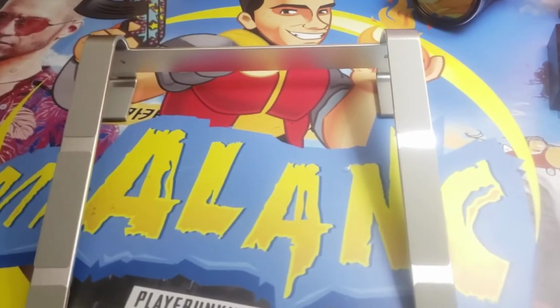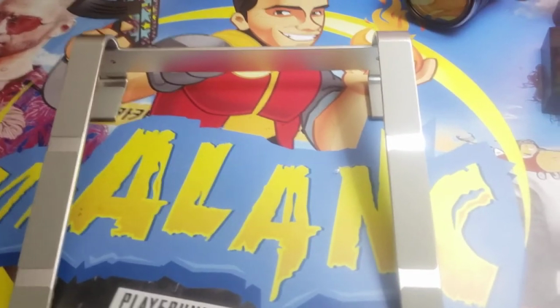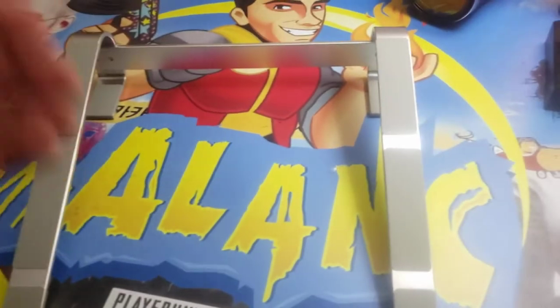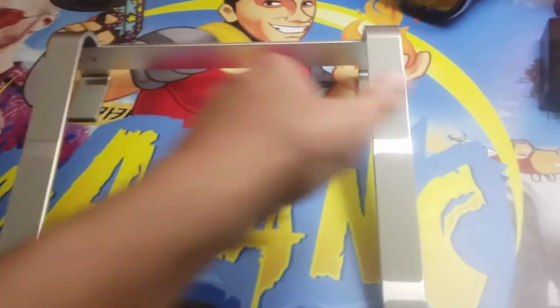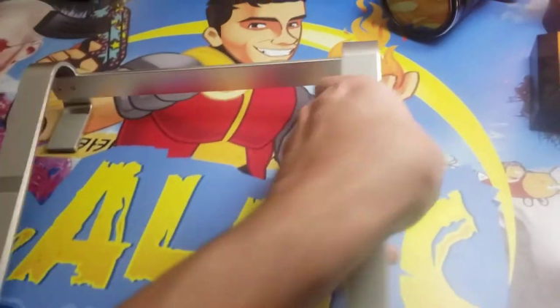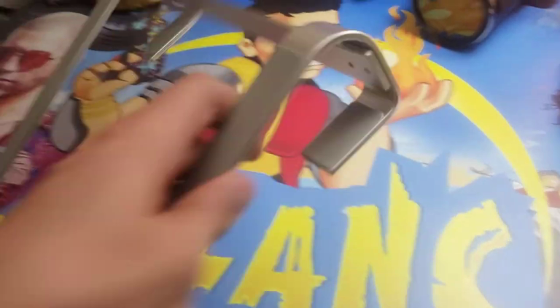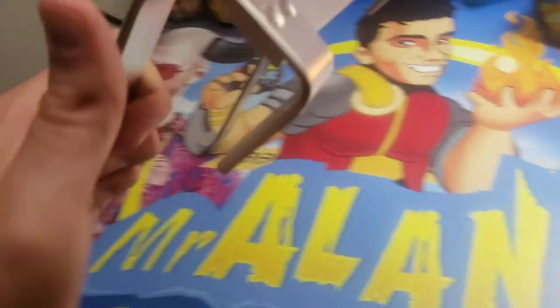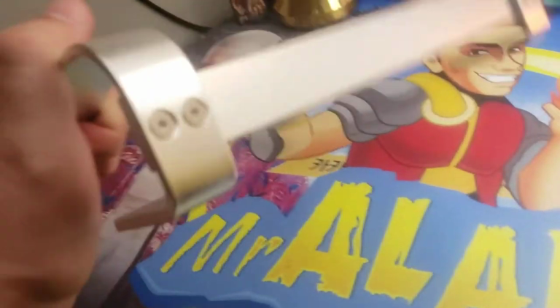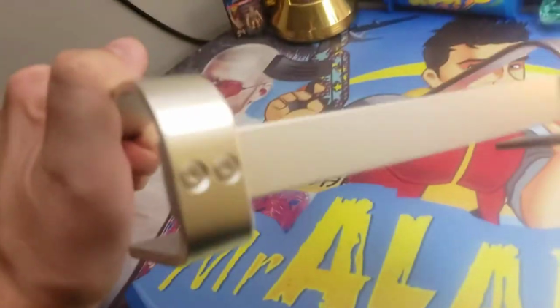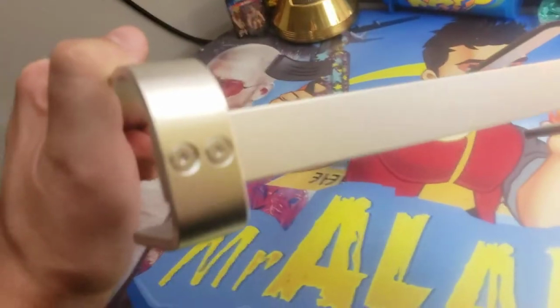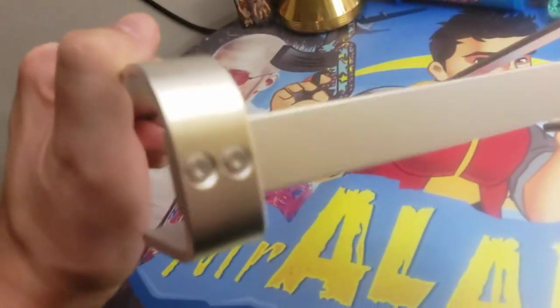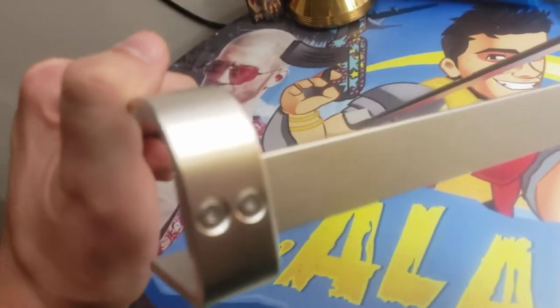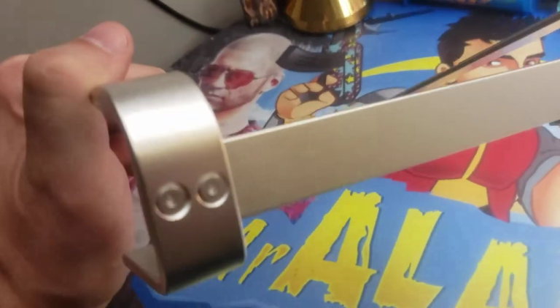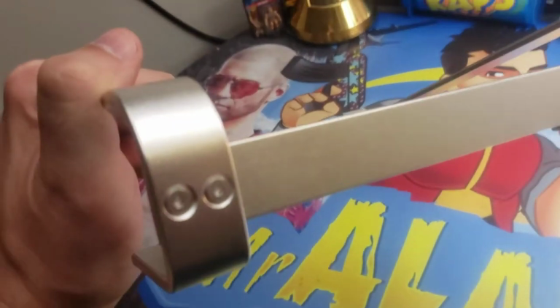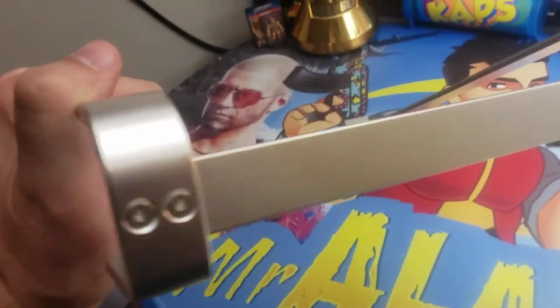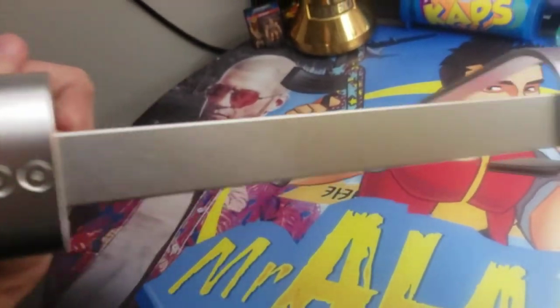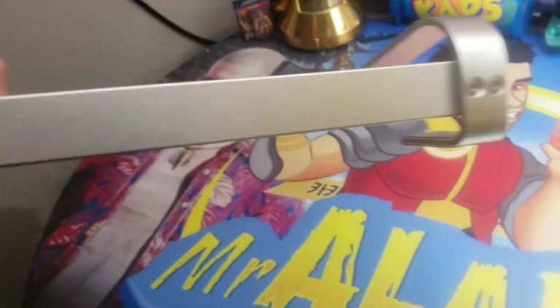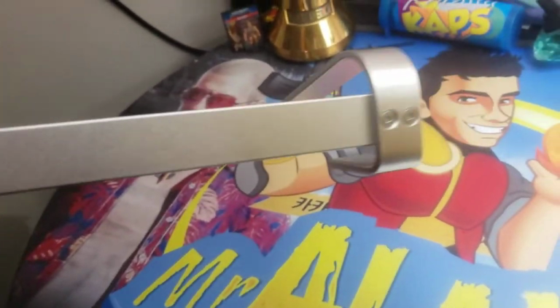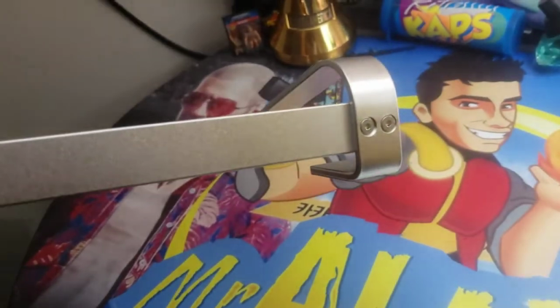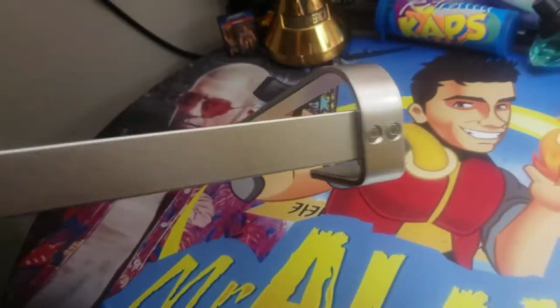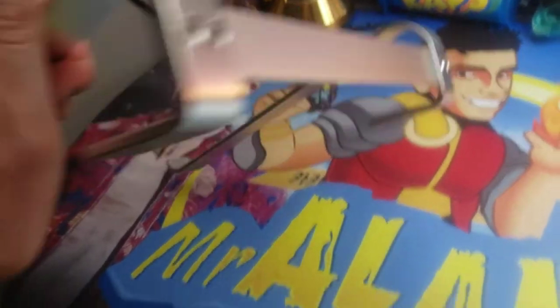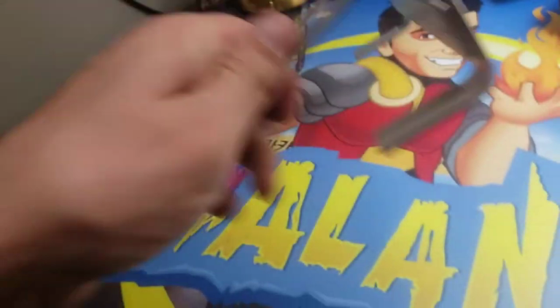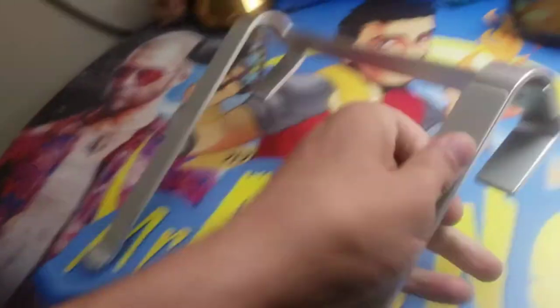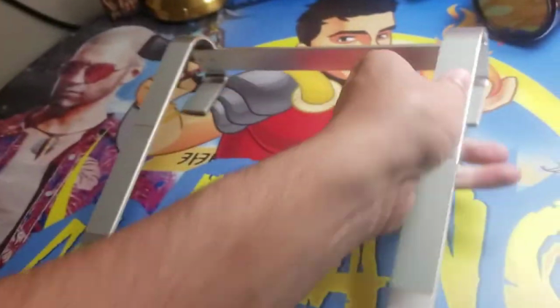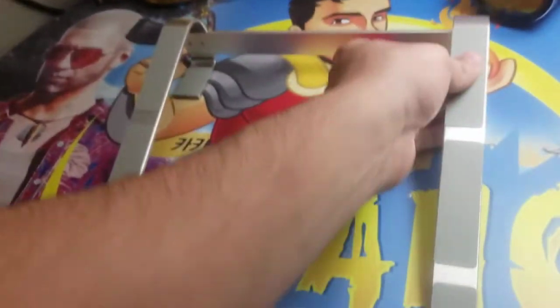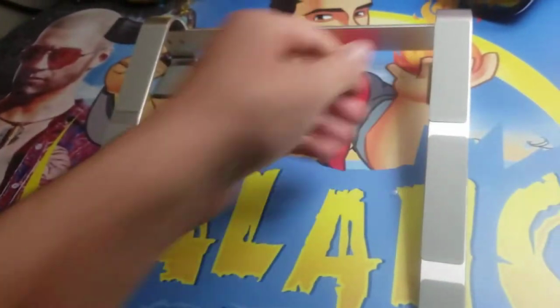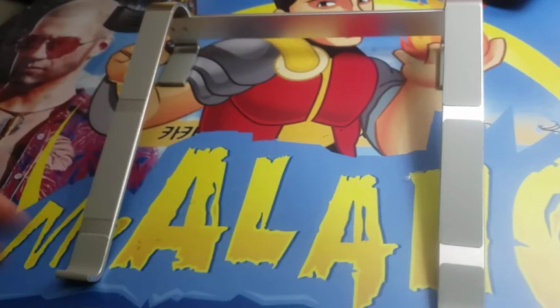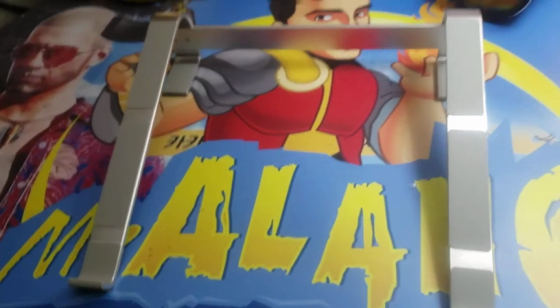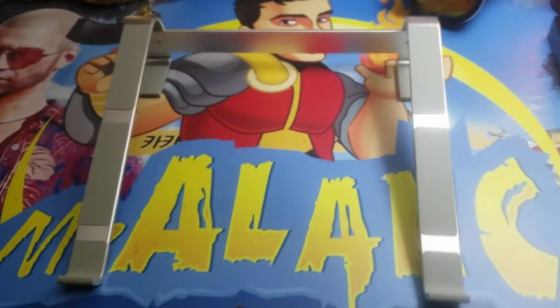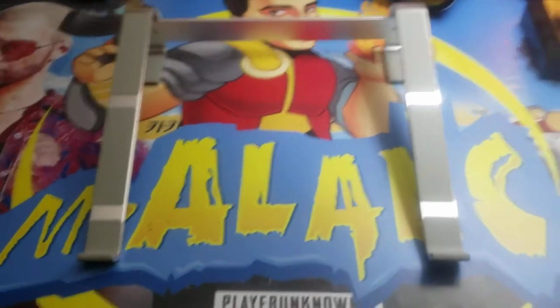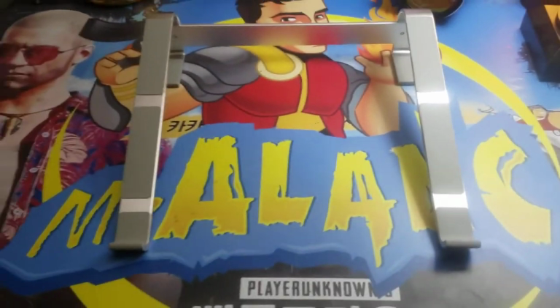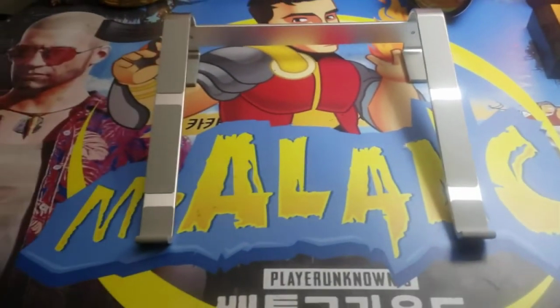We got the stand done. It looks great. These screws are flushed. The bar sits on the inside and we're ready to put our laptop on this bad boy.